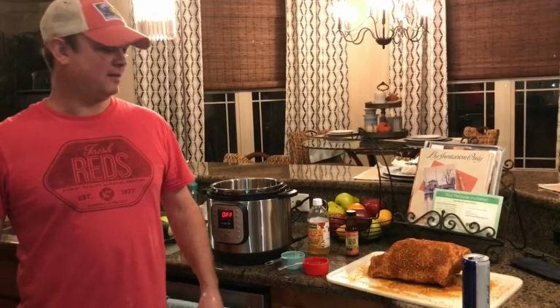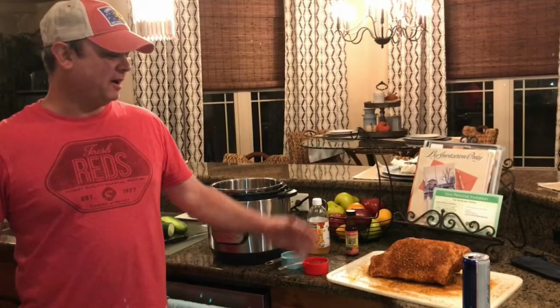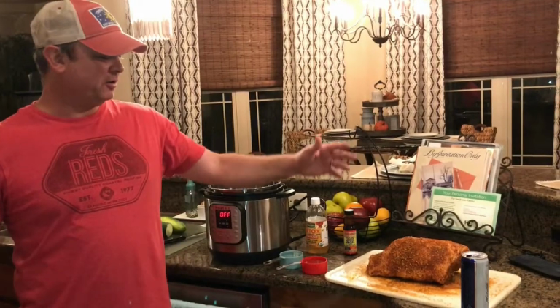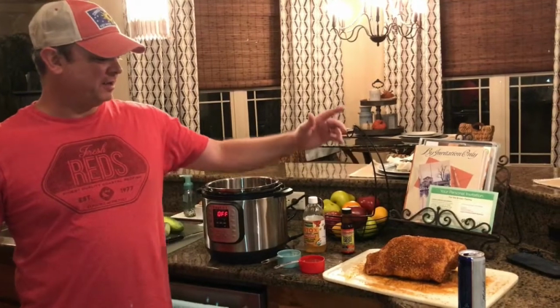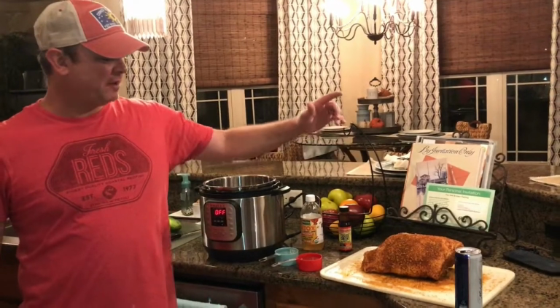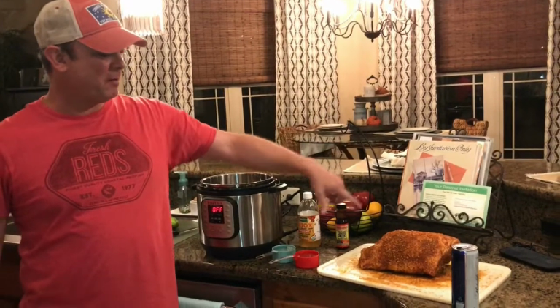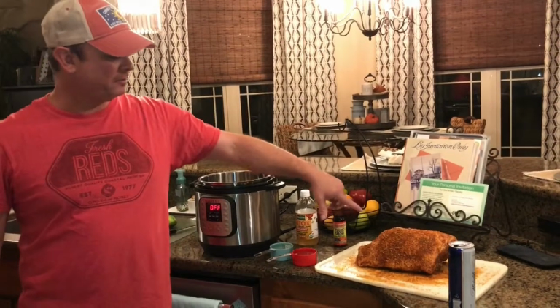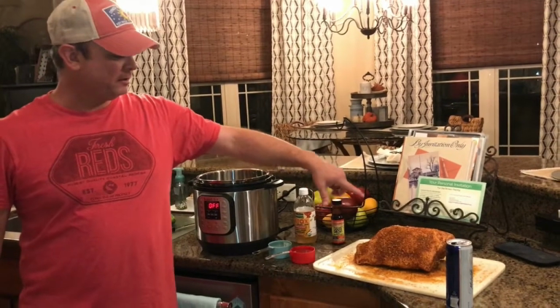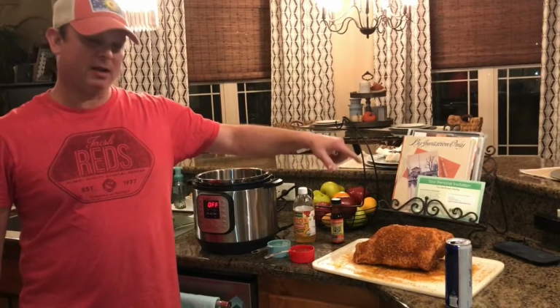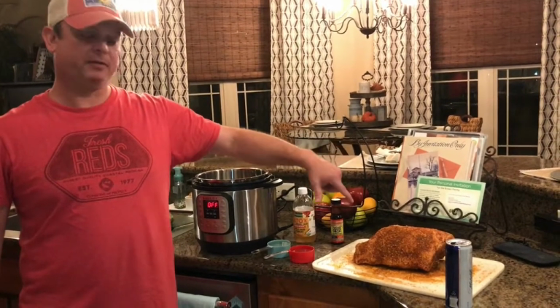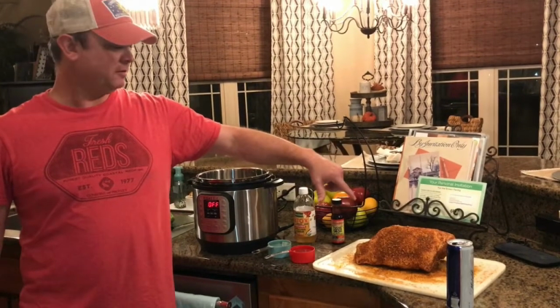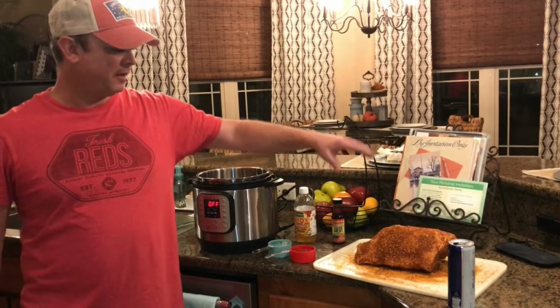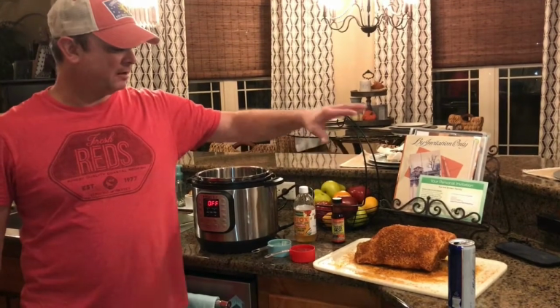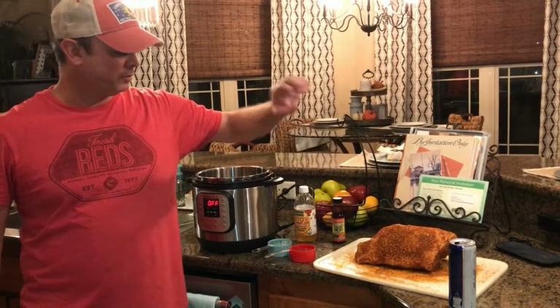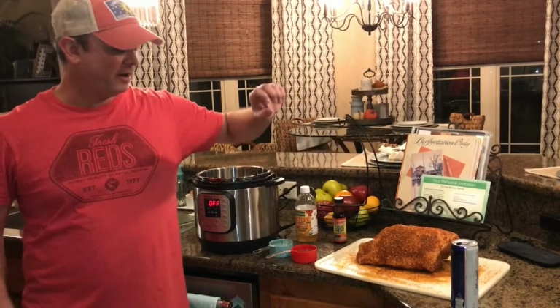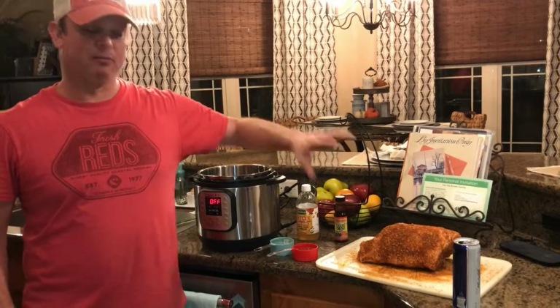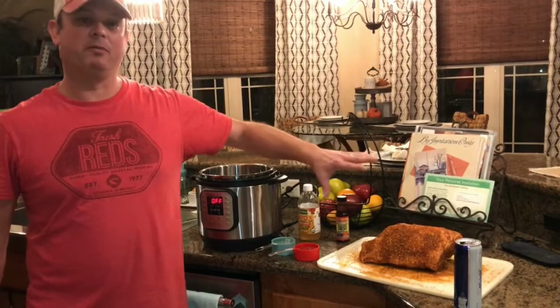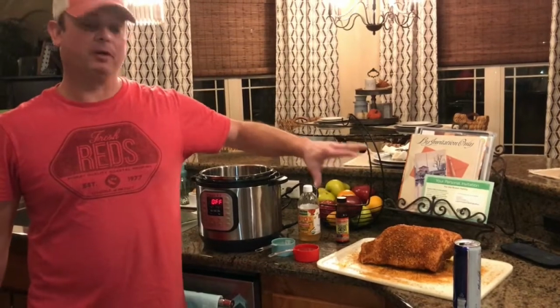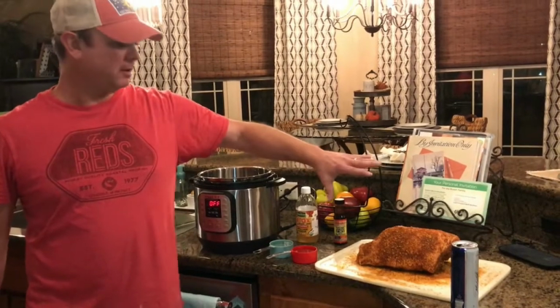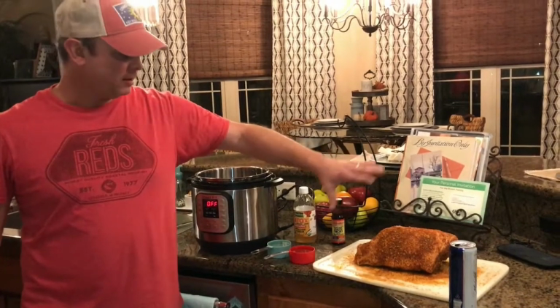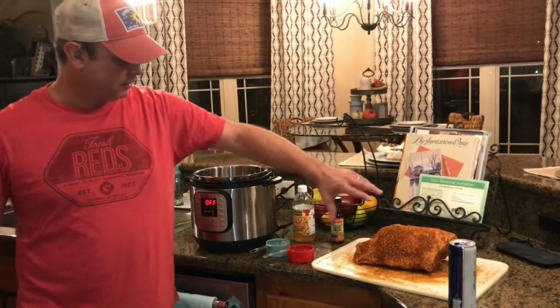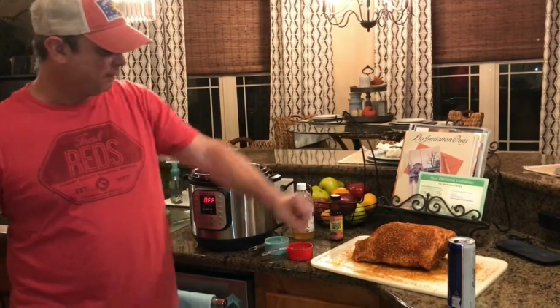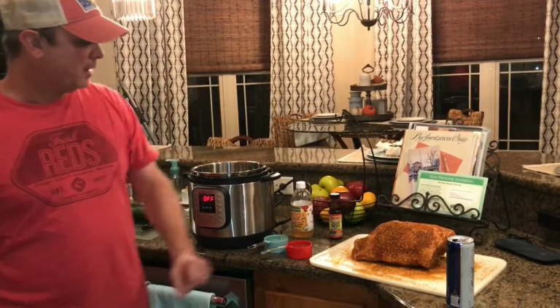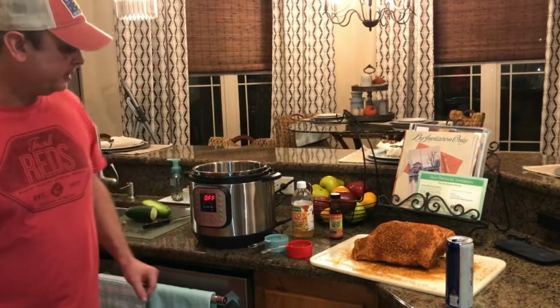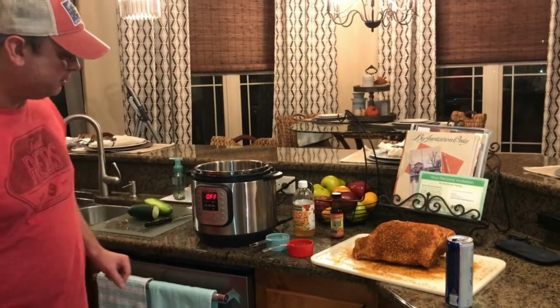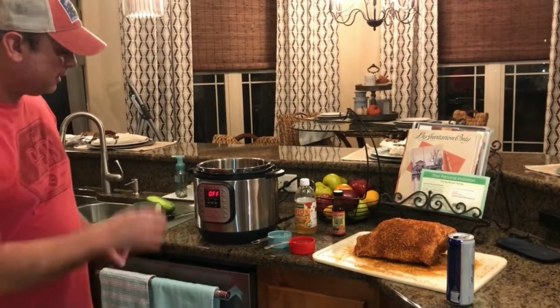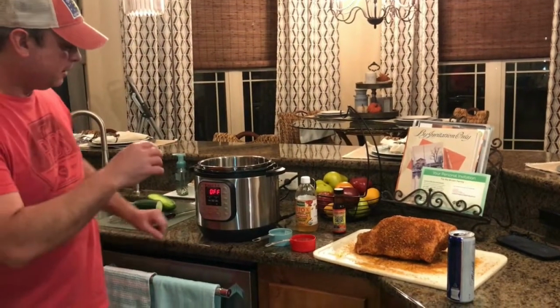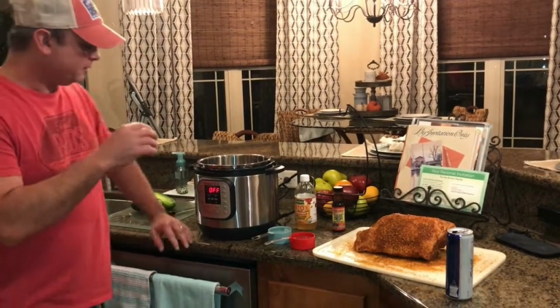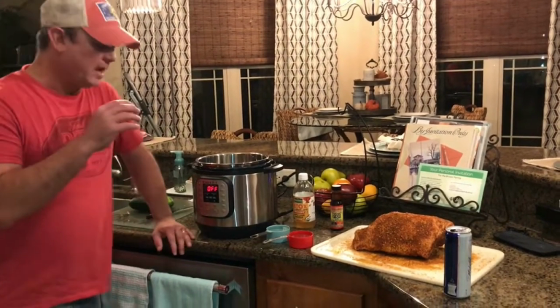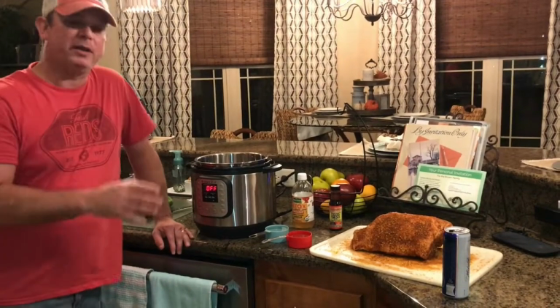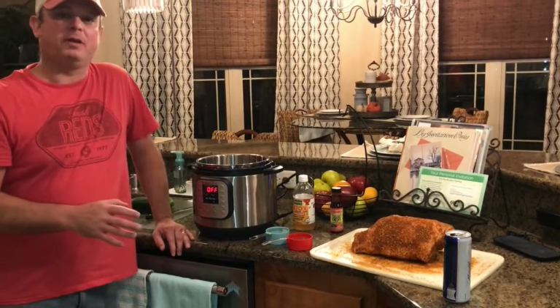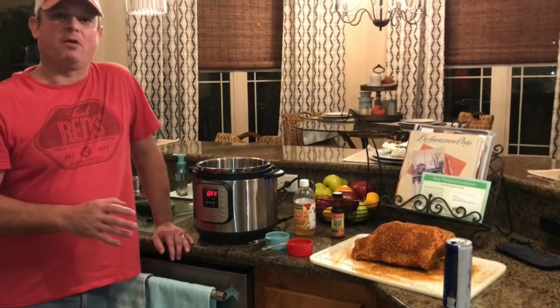Alright, so you can see I've covered my Boston butt in the yellow mustard and I was very liberal with the rub on there. Same way I do it with my smoker.